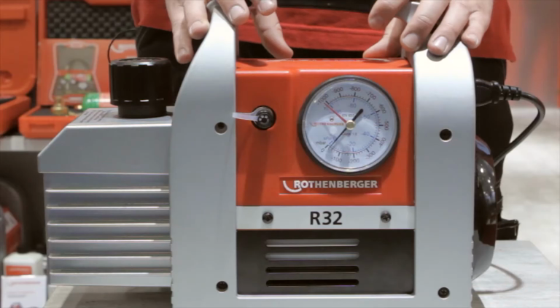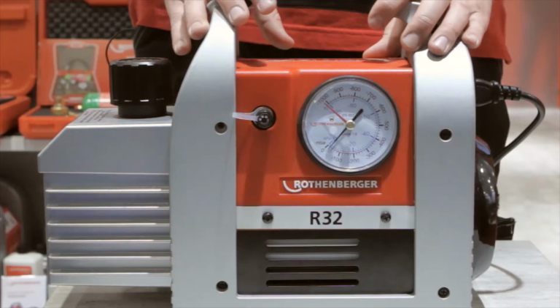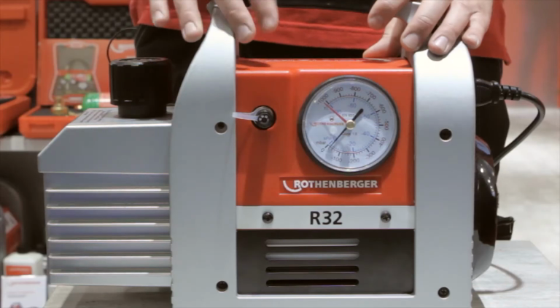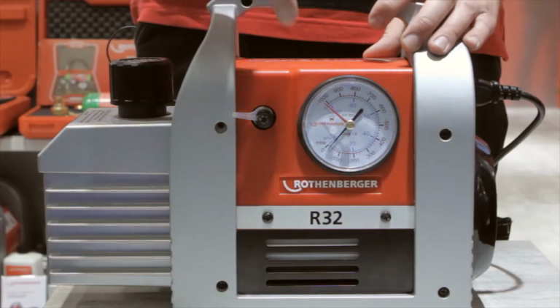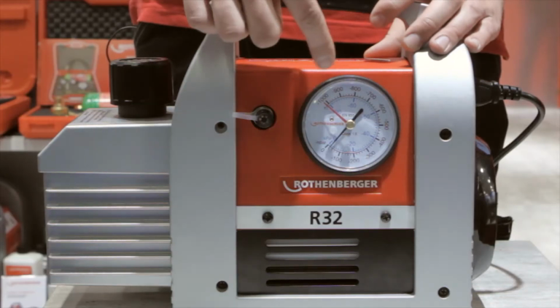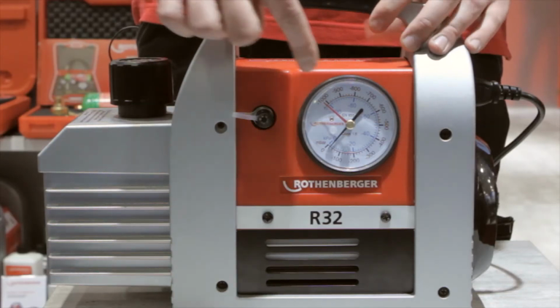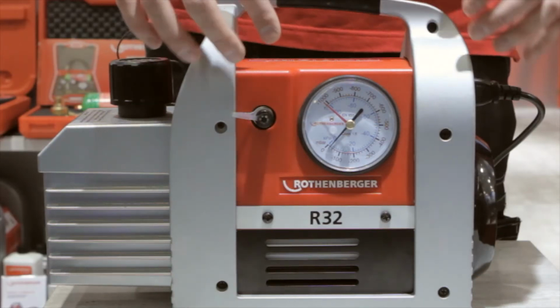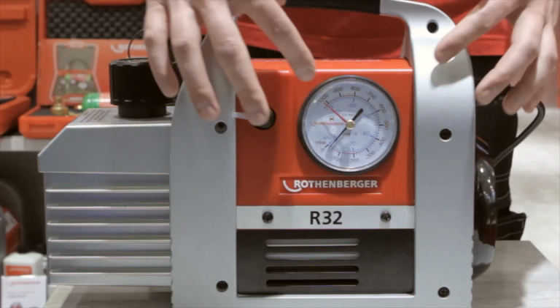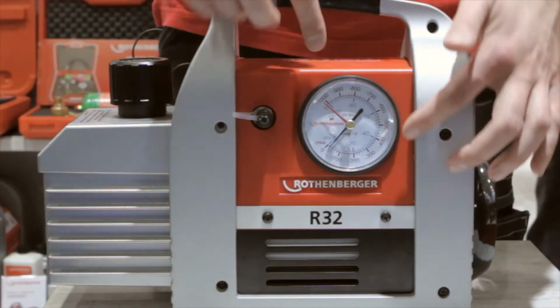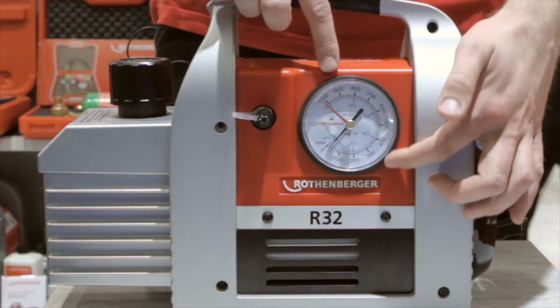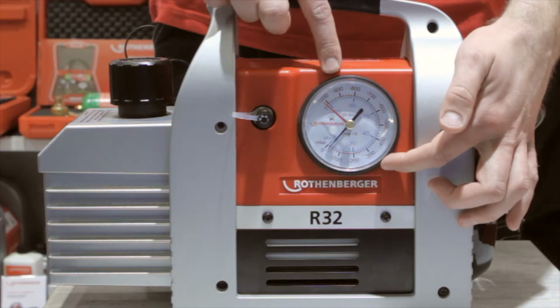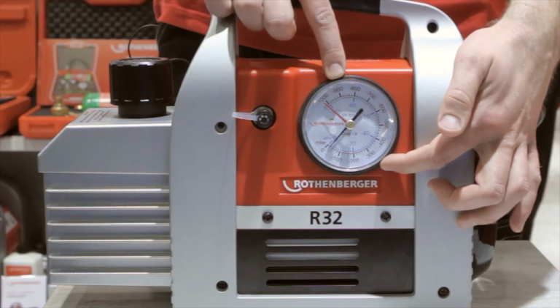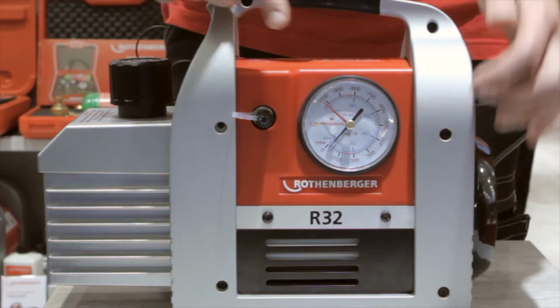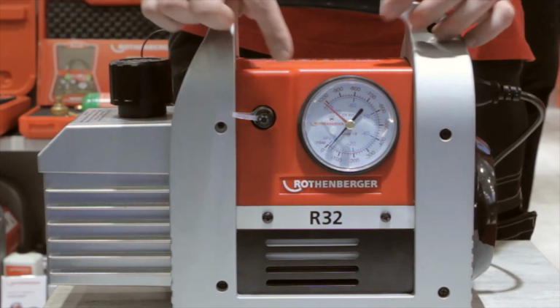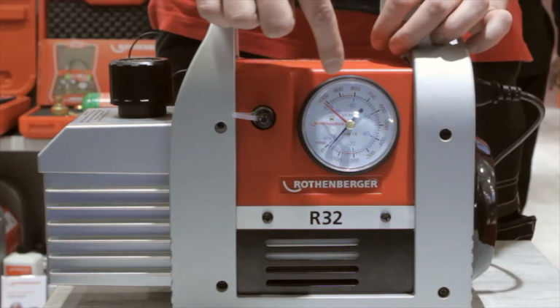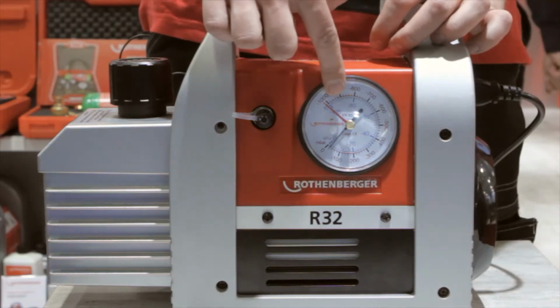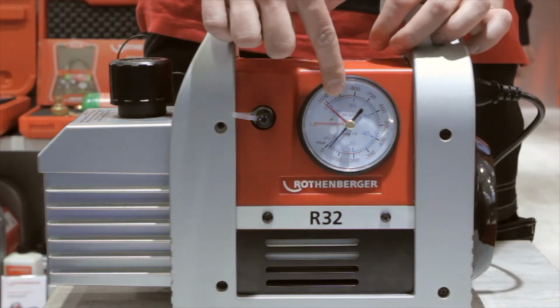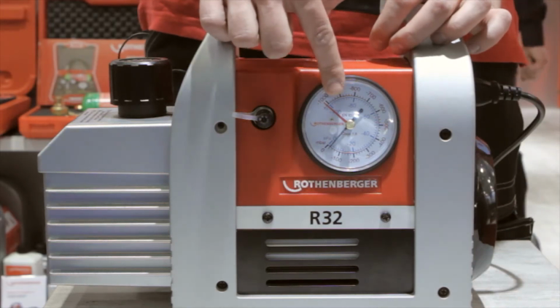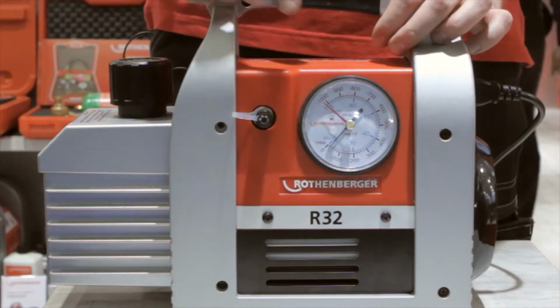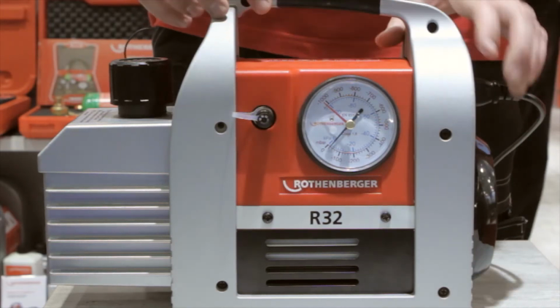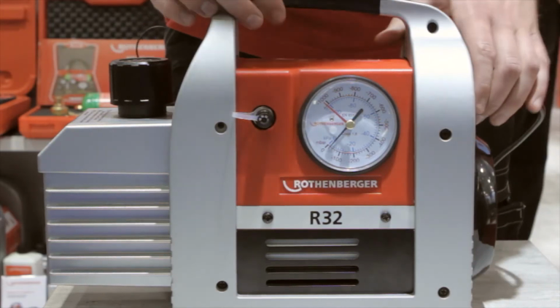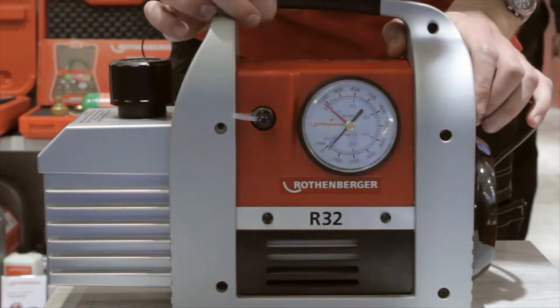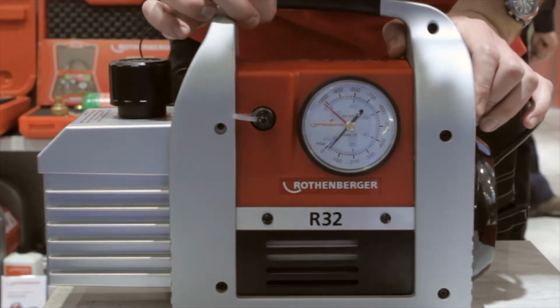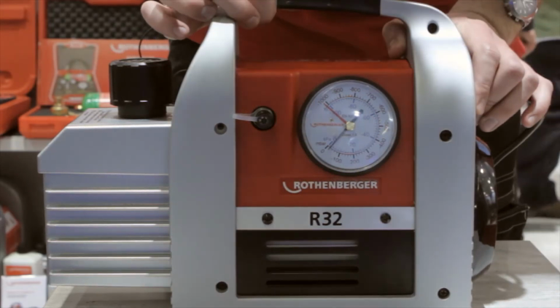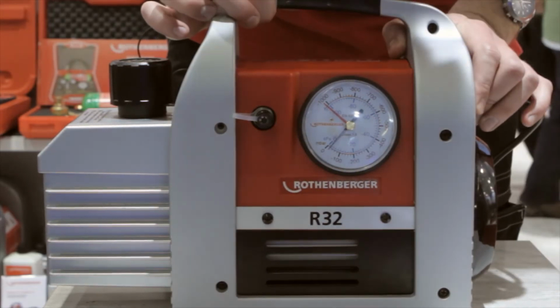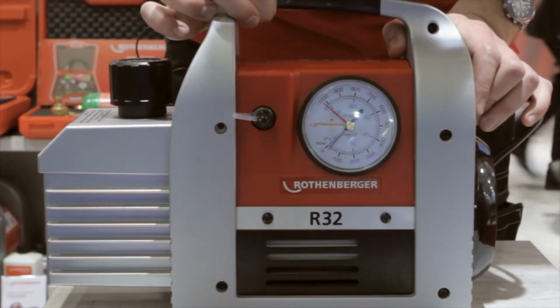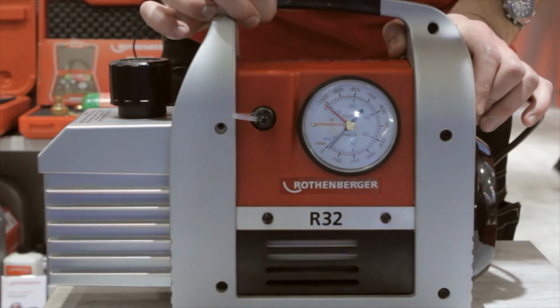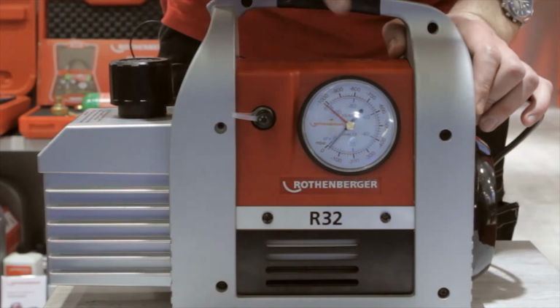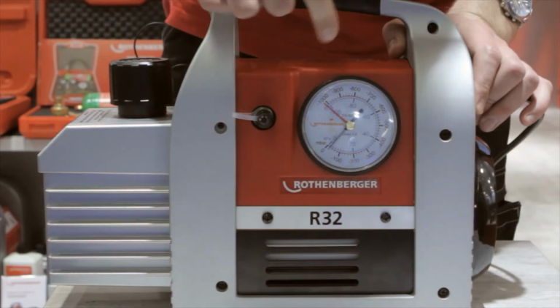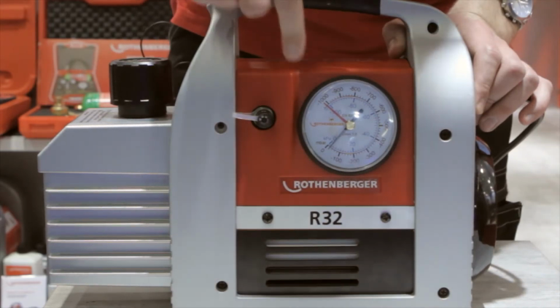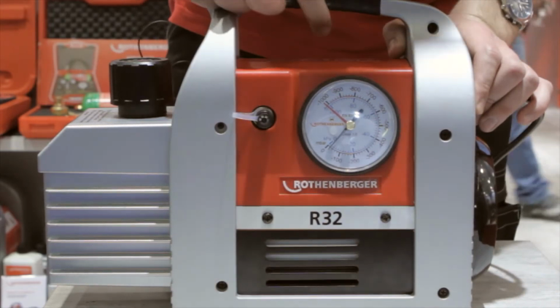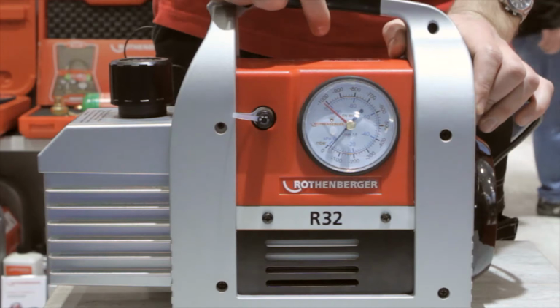As you can see at first glance, you have a very big gauge showing your bar and KPA, allowing you to read off the vacuum more accurately than on many analog gauges.